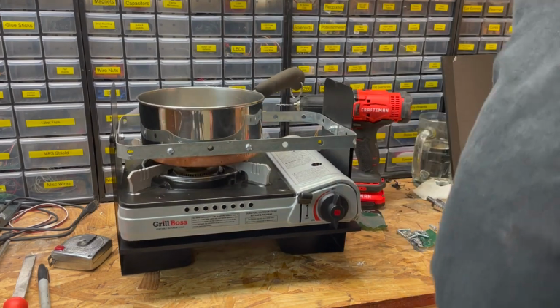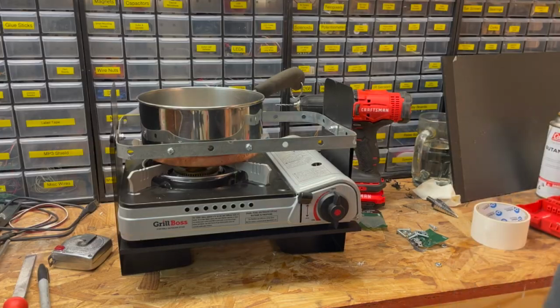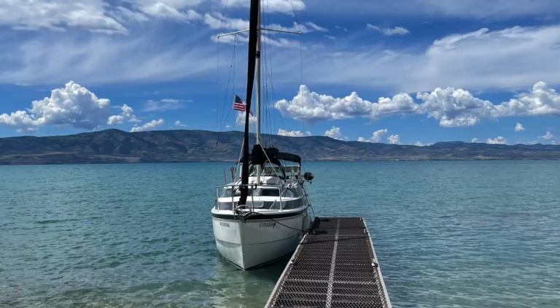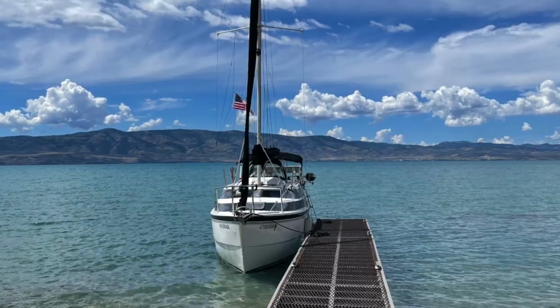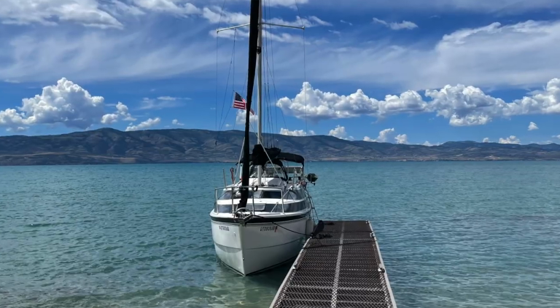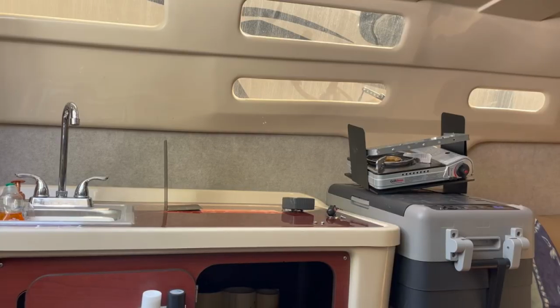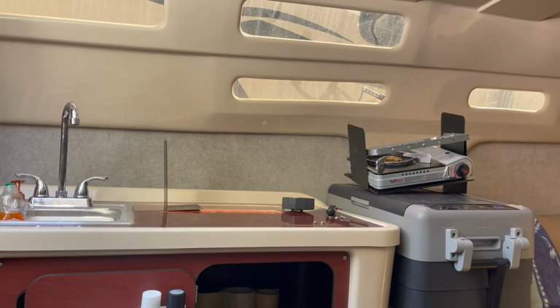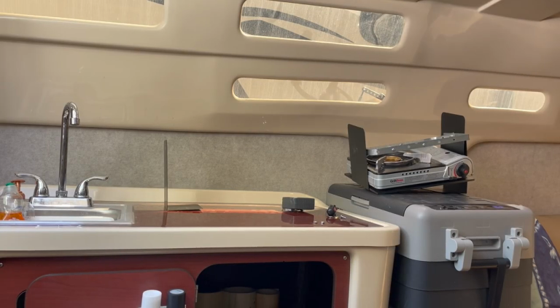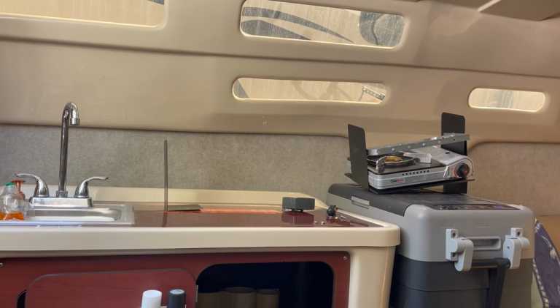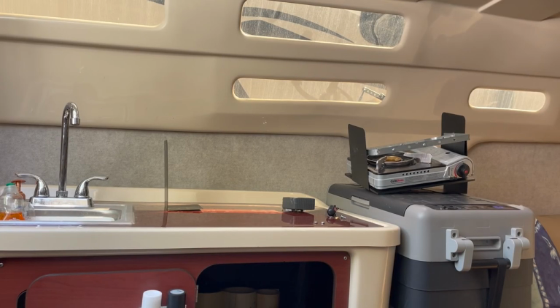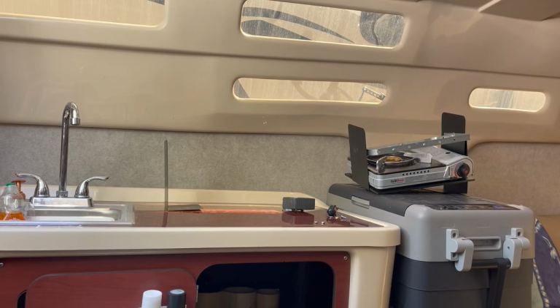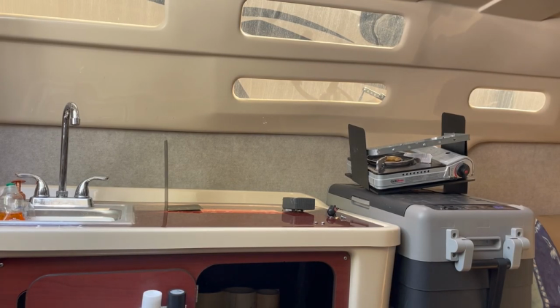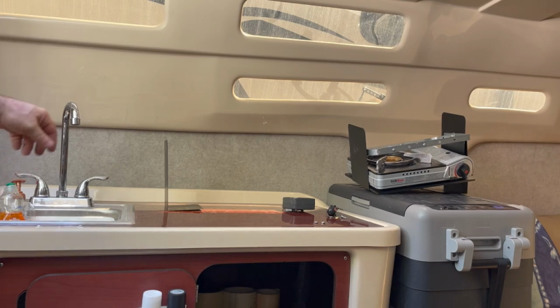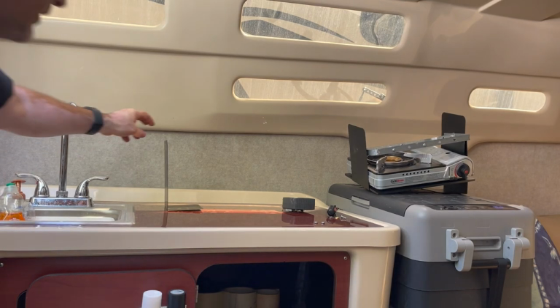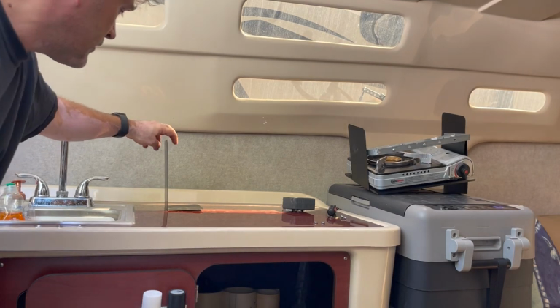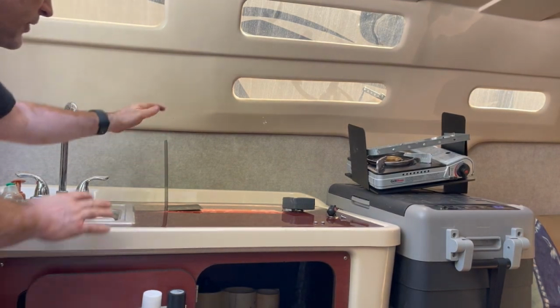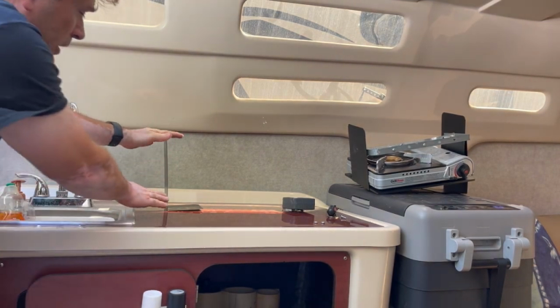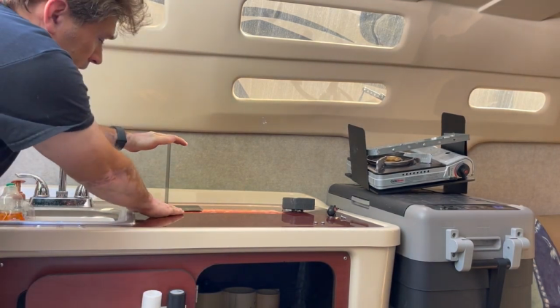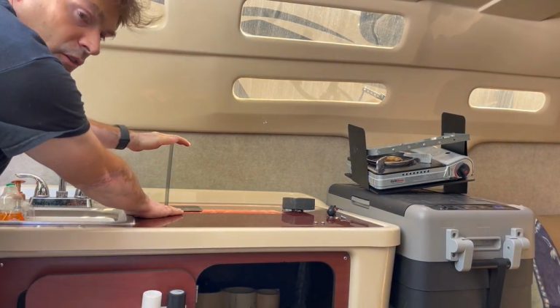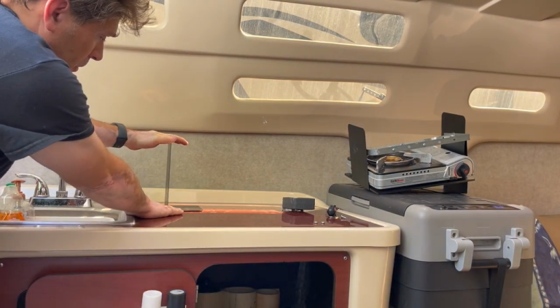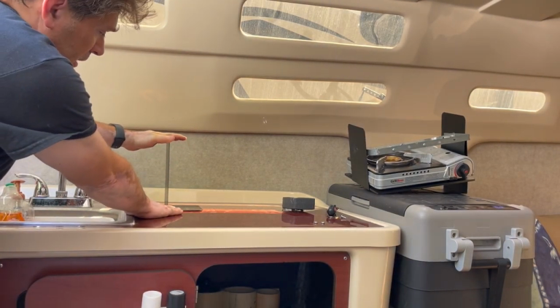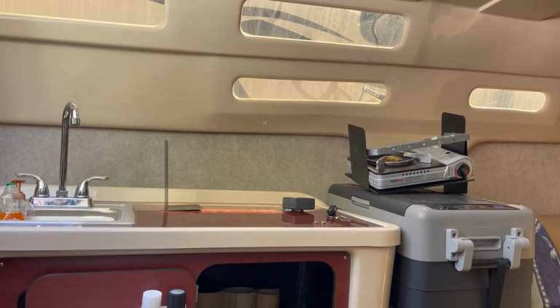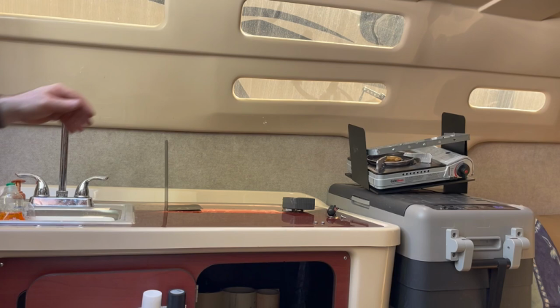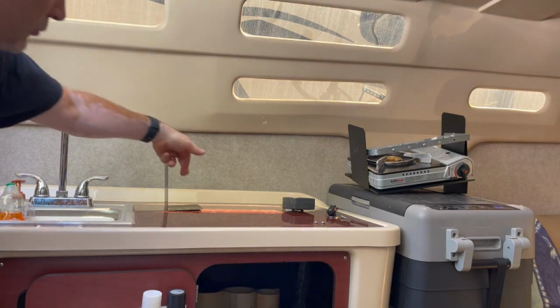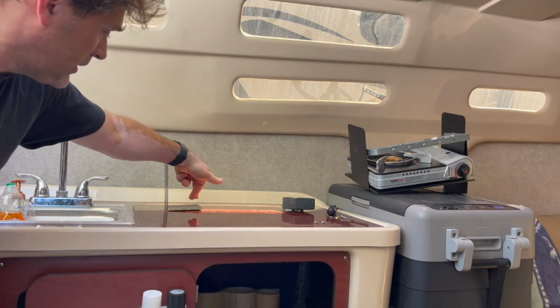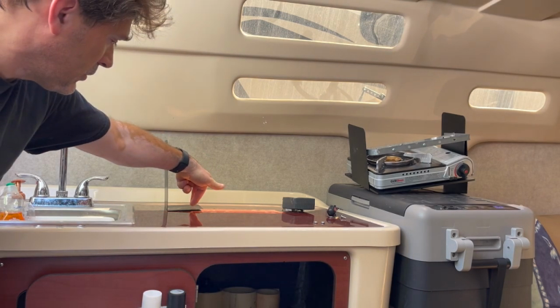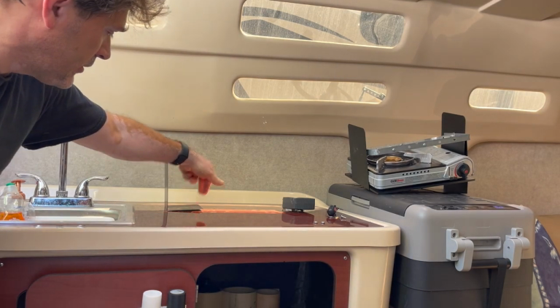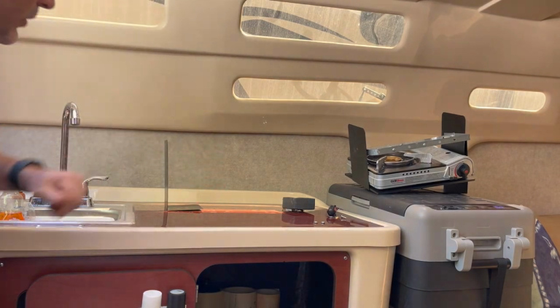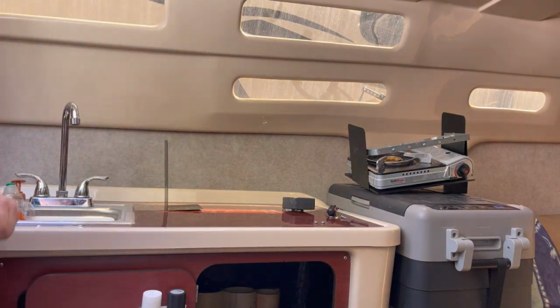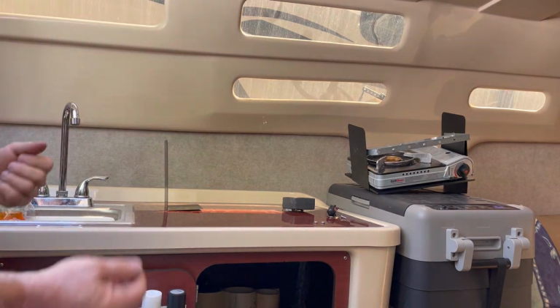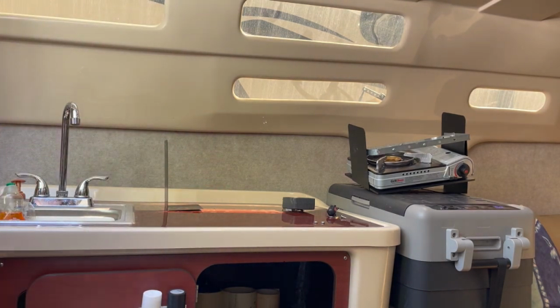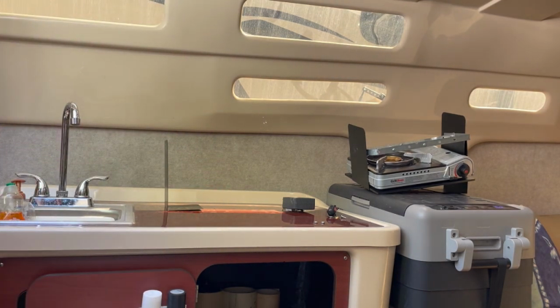Well, now it's time to go put it in the boat. Here's the boat where the stove is going to go. The first thing I'll be doing is measuring where I want this pivot point to sit, then we'll screw in some holes down here, some bolts underneath, and attach the rest of it.